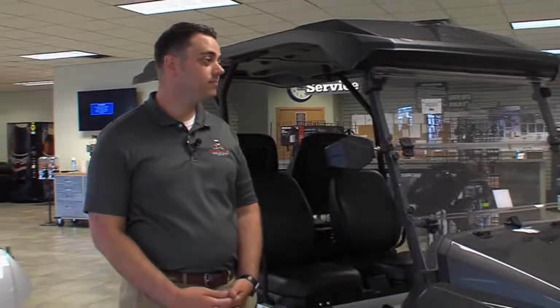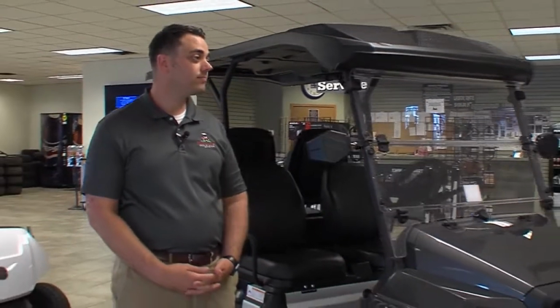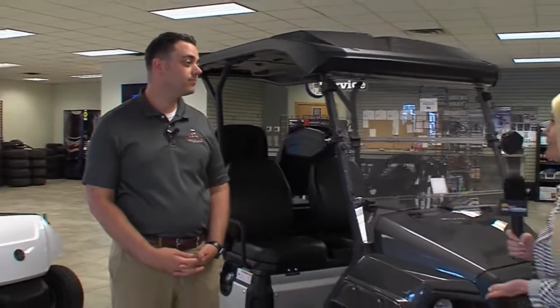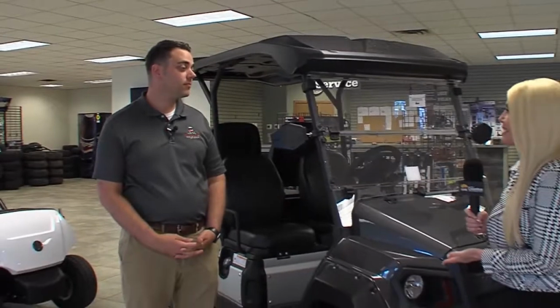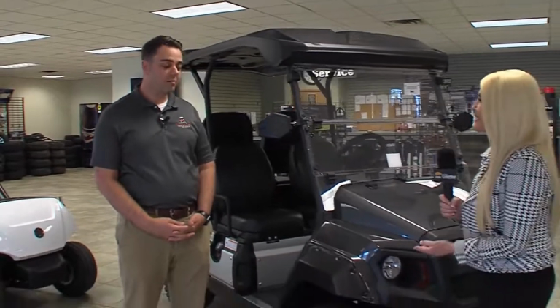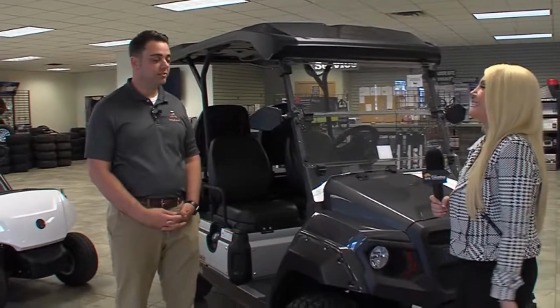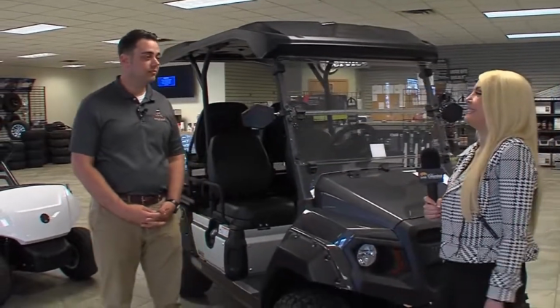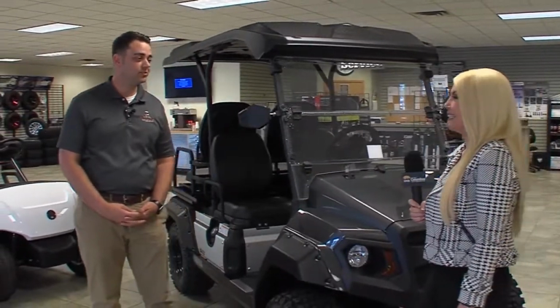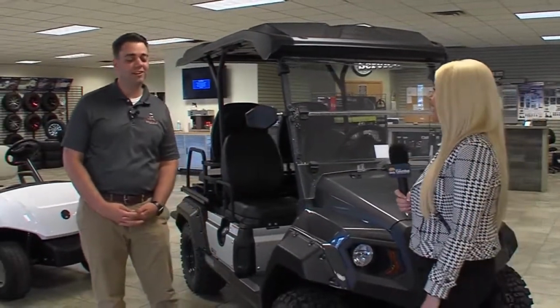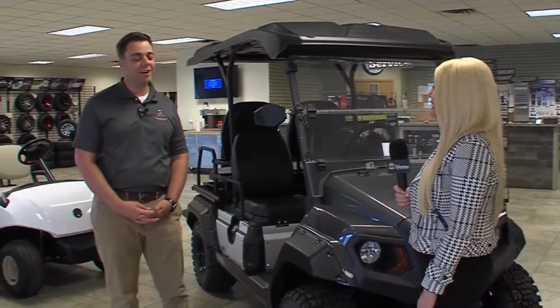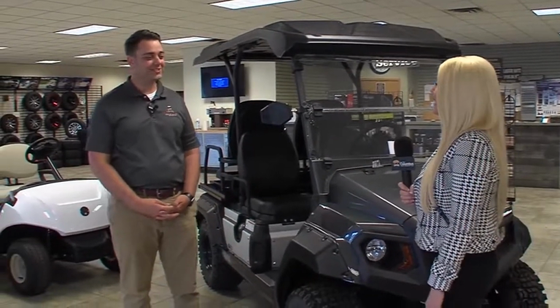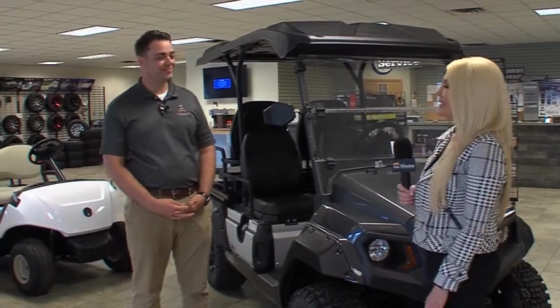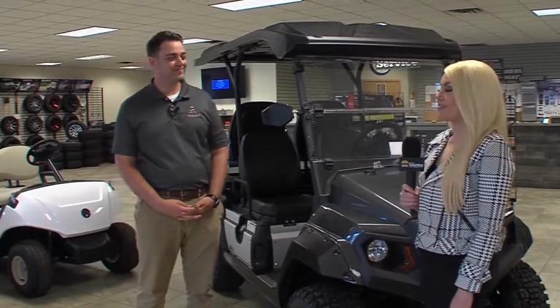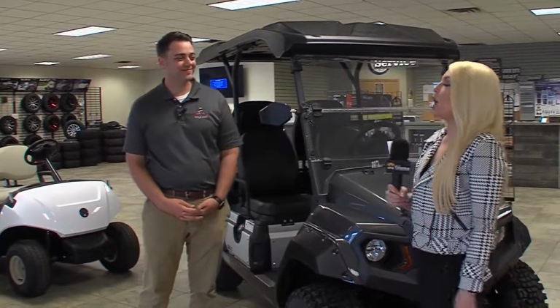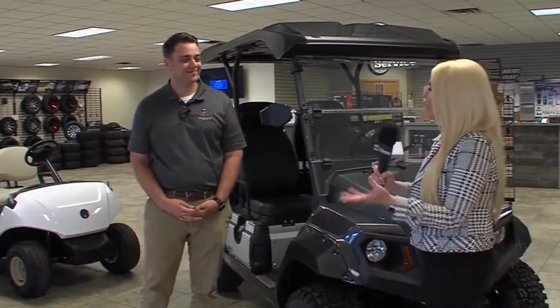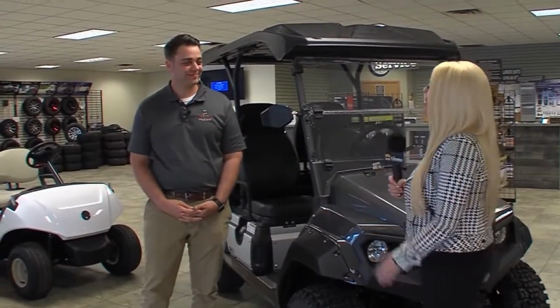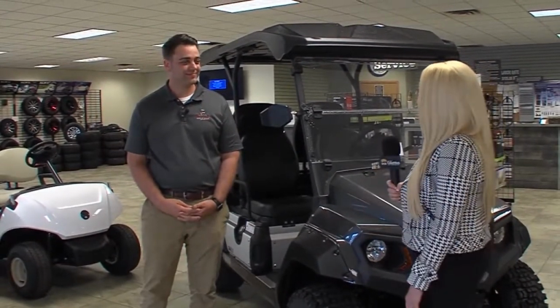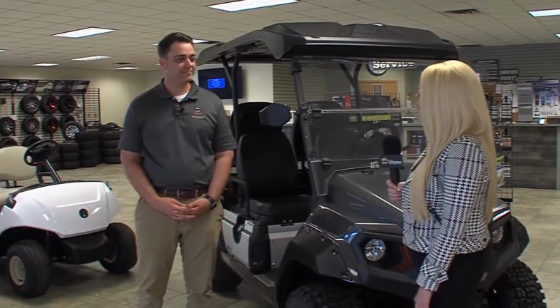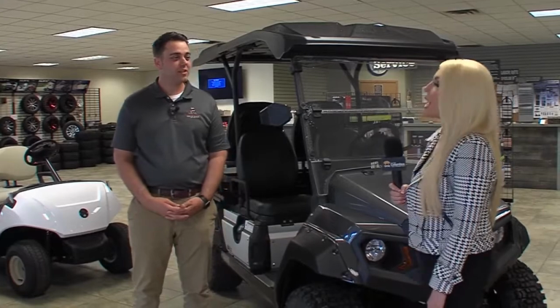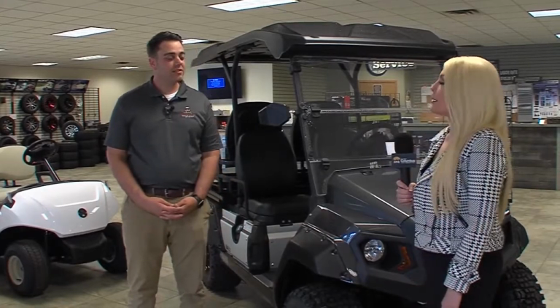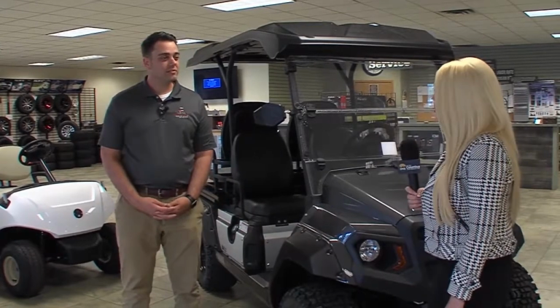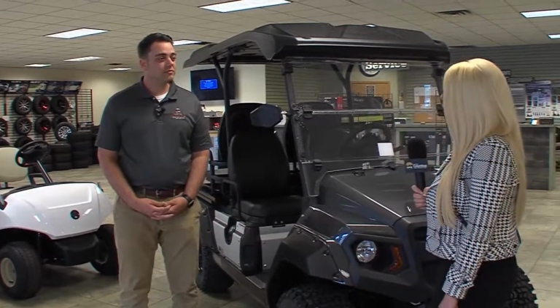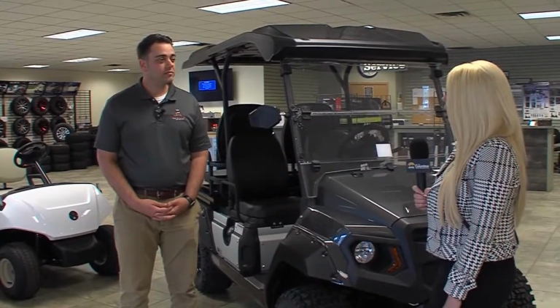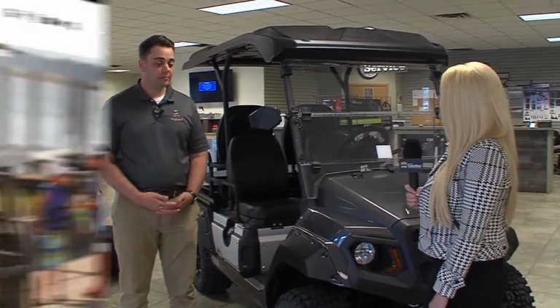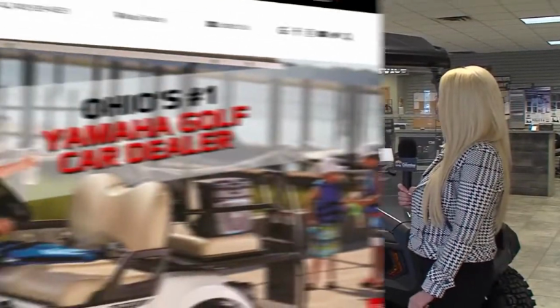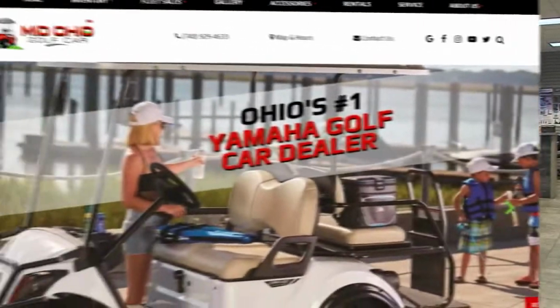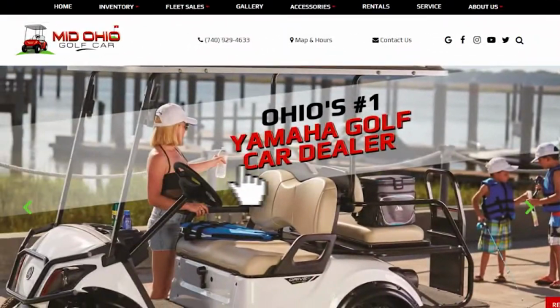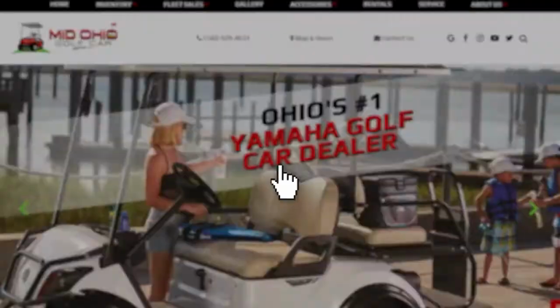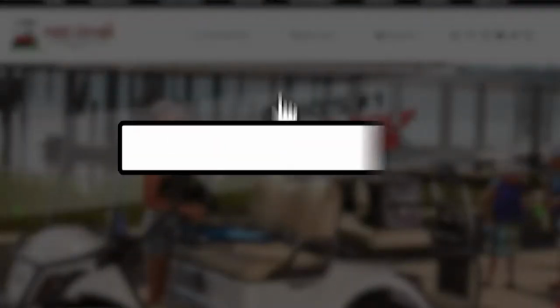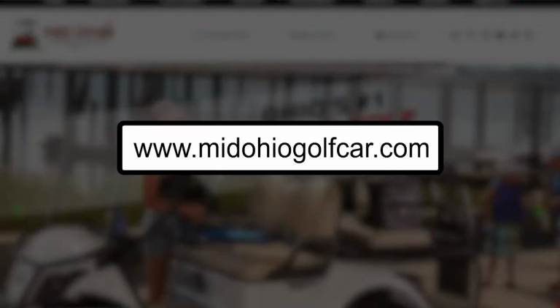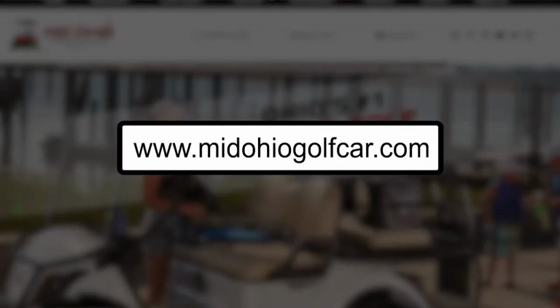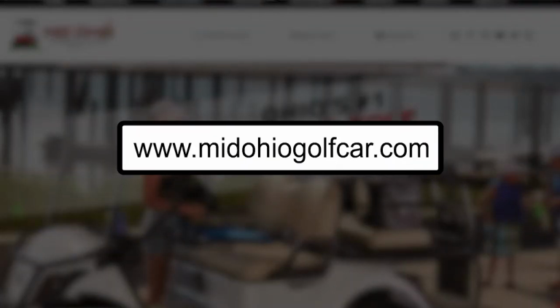Can you test drive one of these? Absolutely — test drives on all models. That looks like fun! Well, how do we find out more information about Mid-Ohio Golf Car? Go to midohiogolfcar.com or our Facebook page.